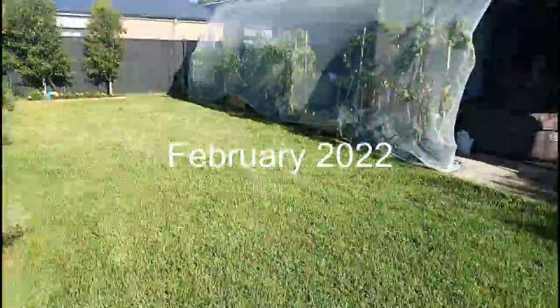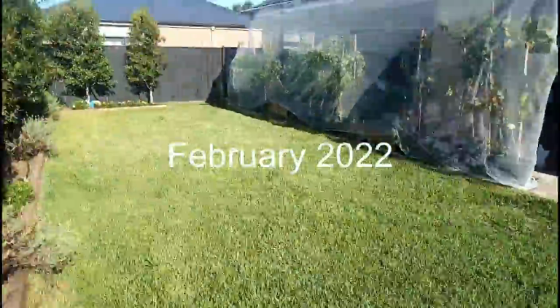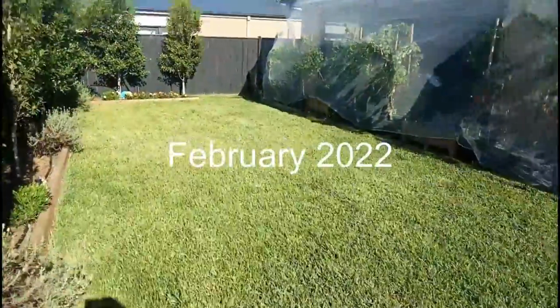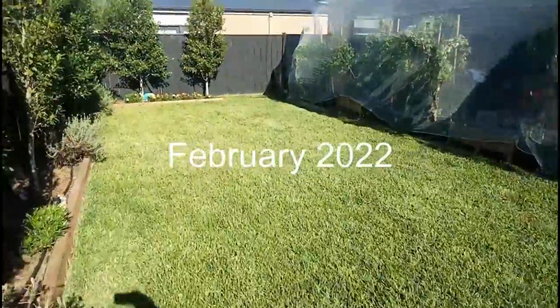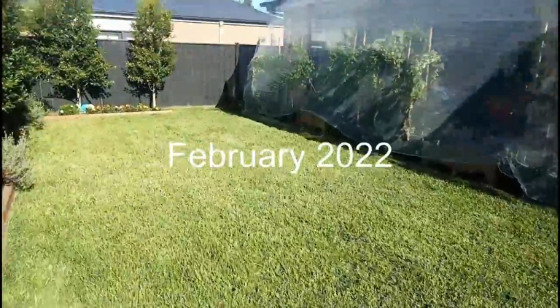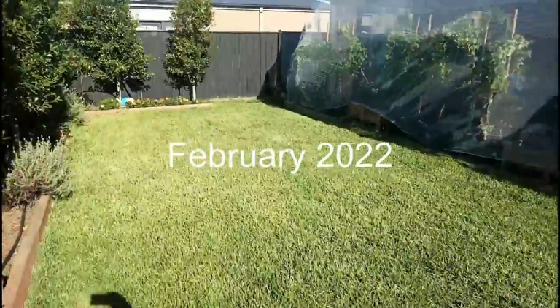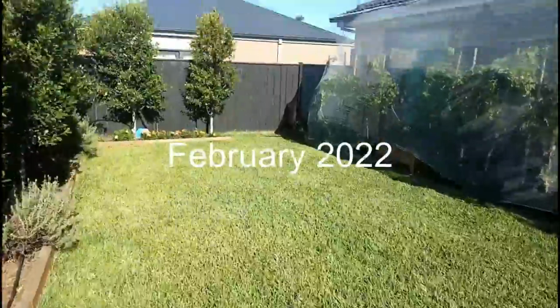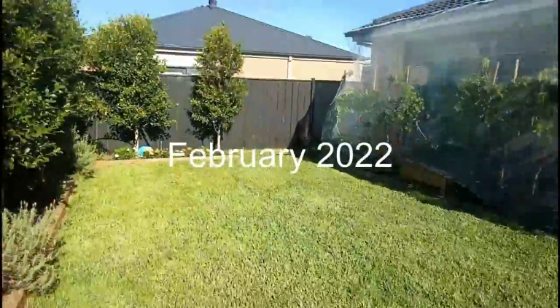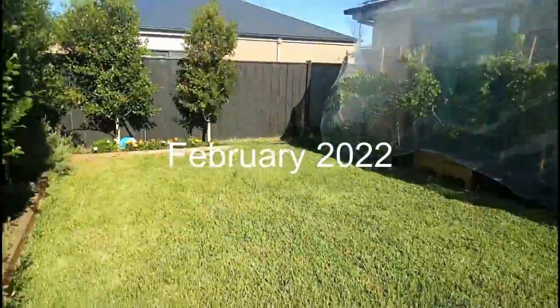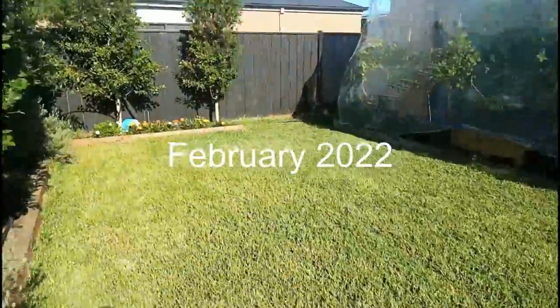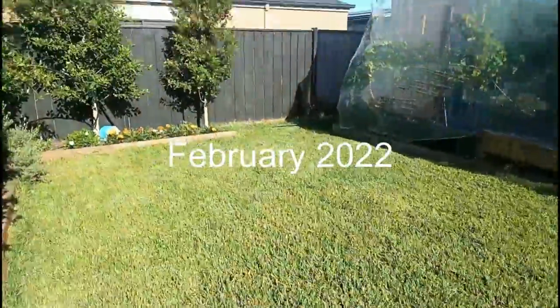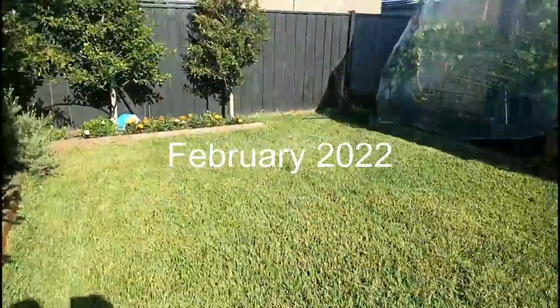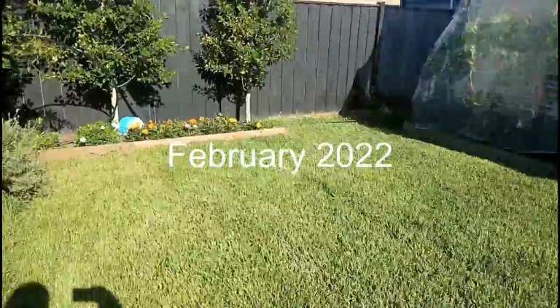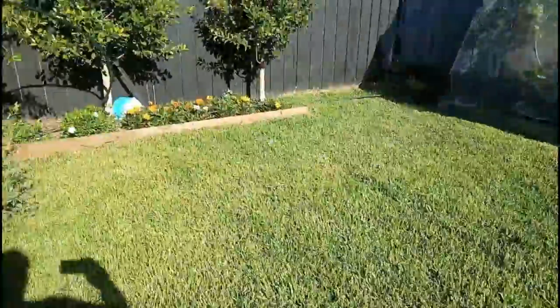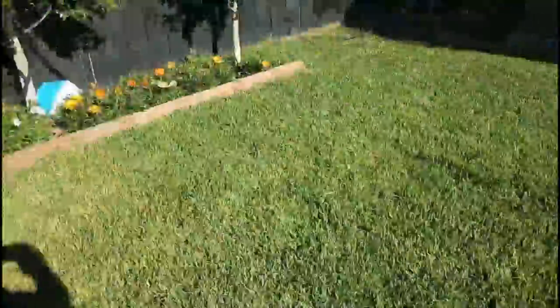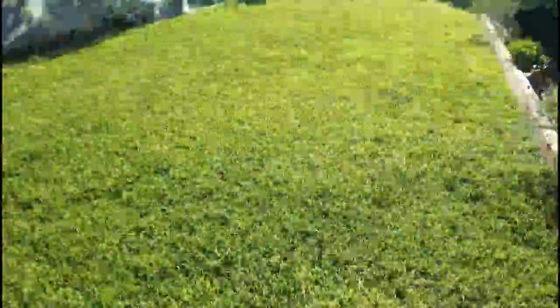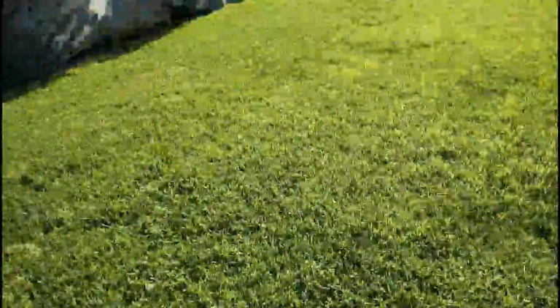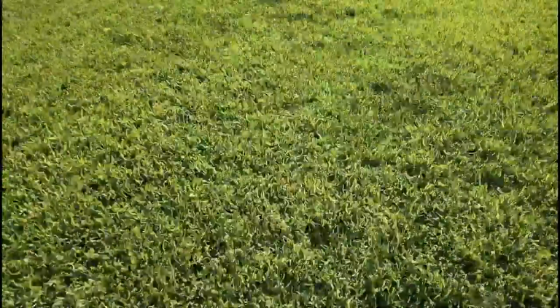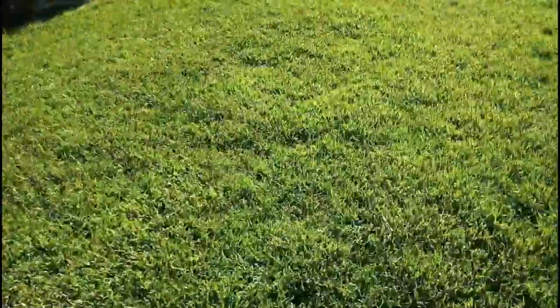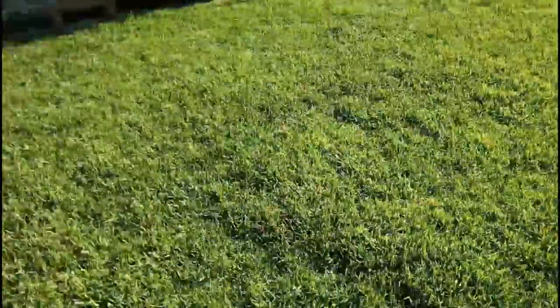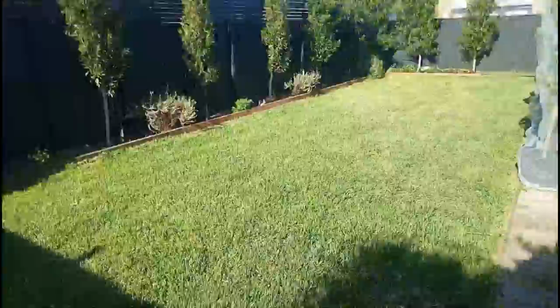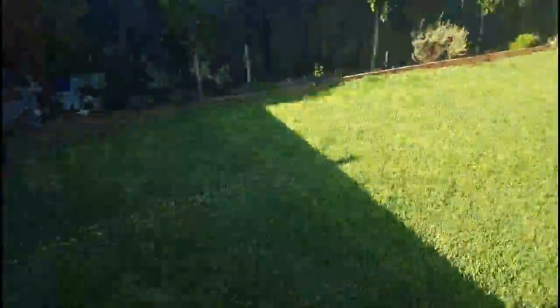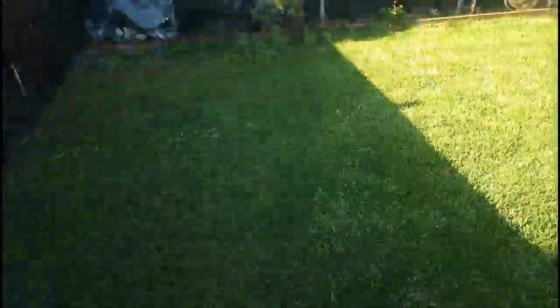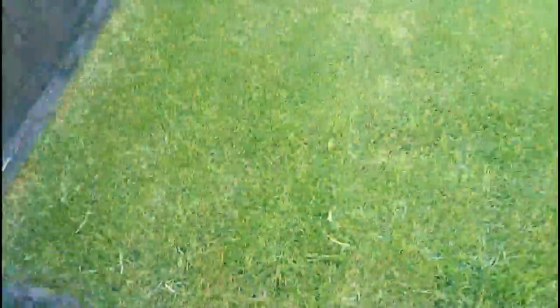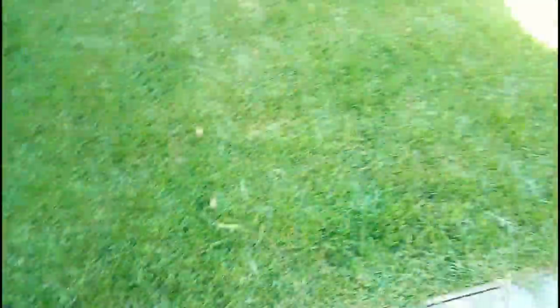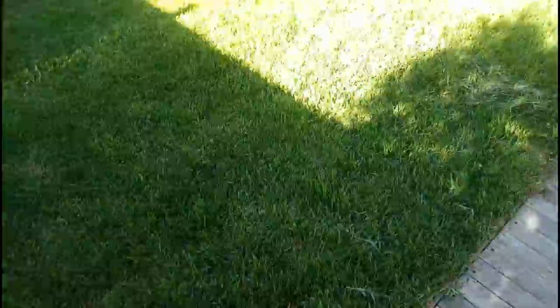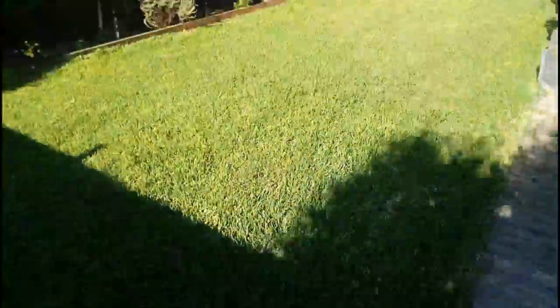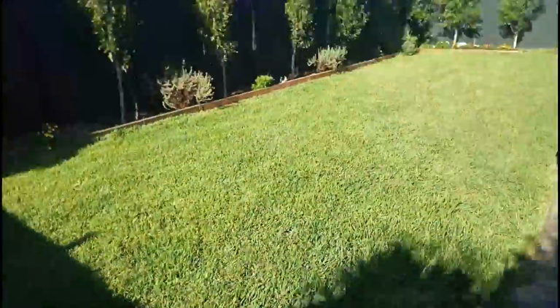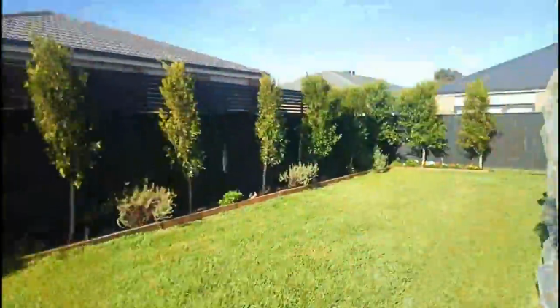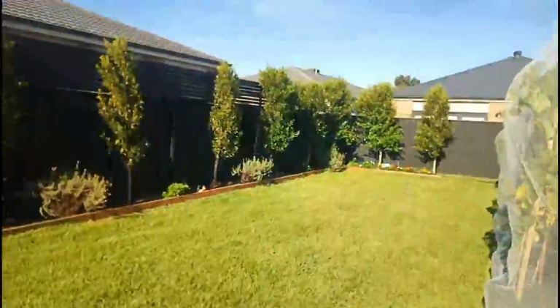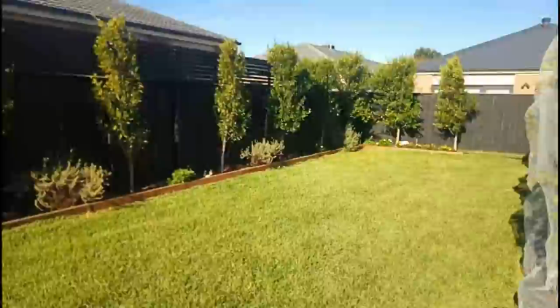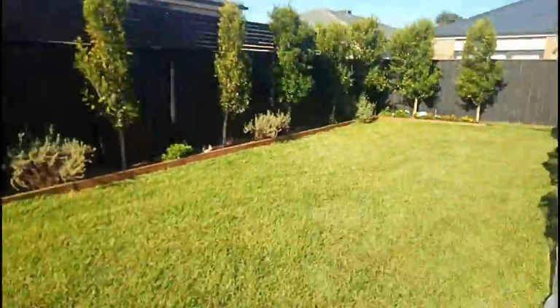And this is February — you can see how beautiful and thick it's come. Really pleased with how it's come out in the last couple of years.